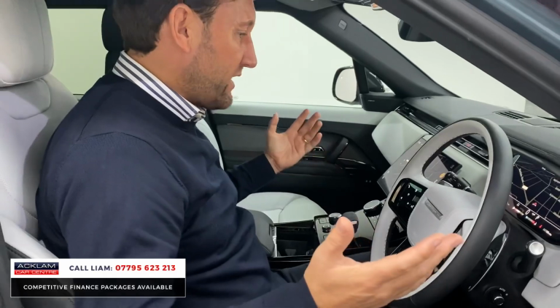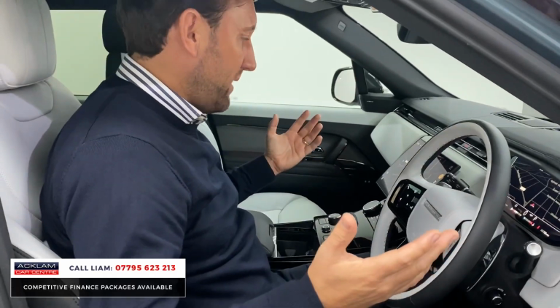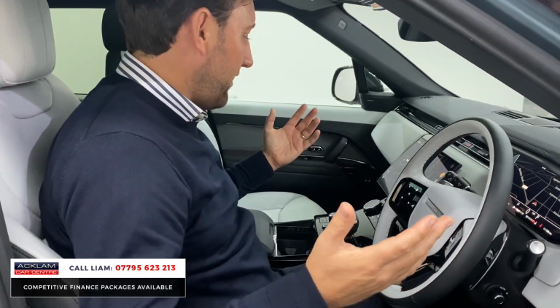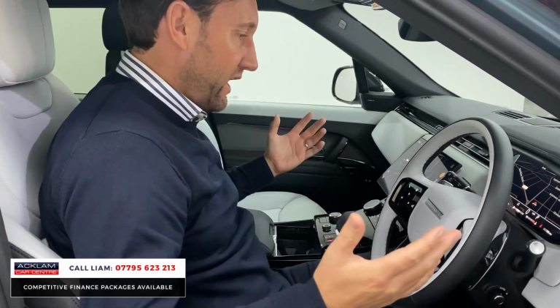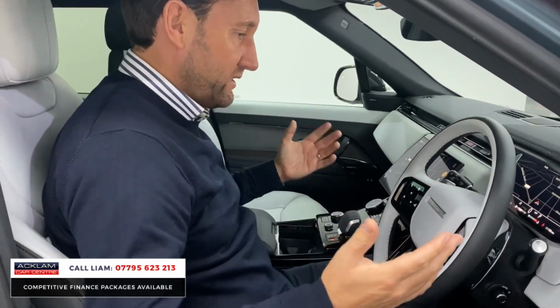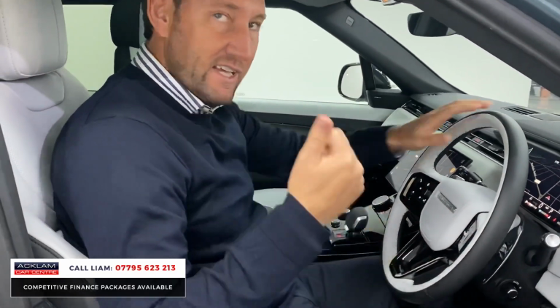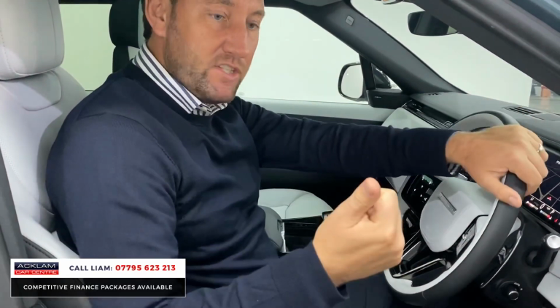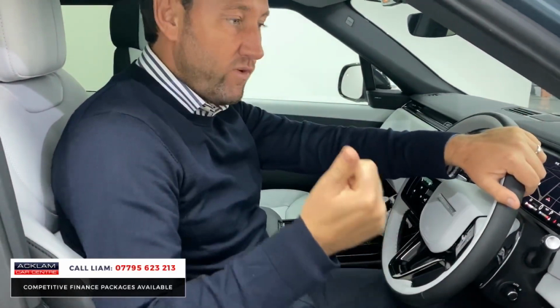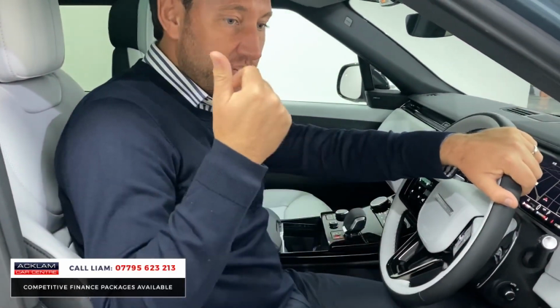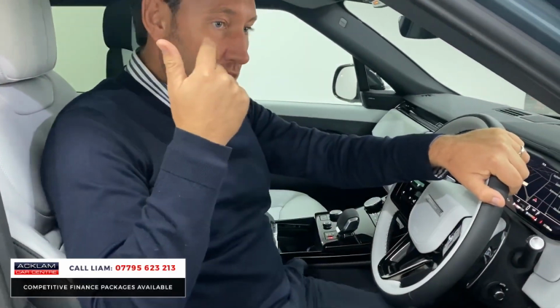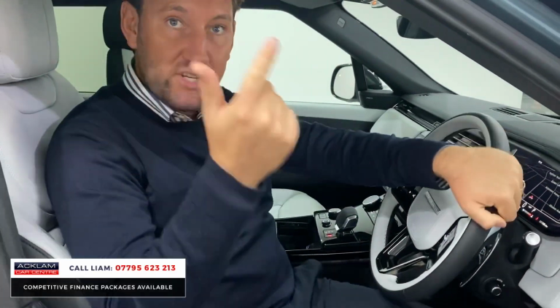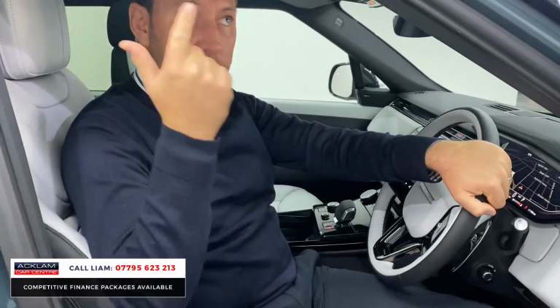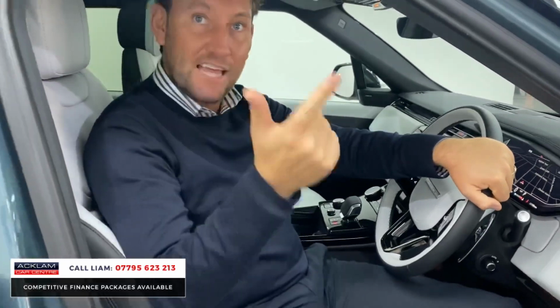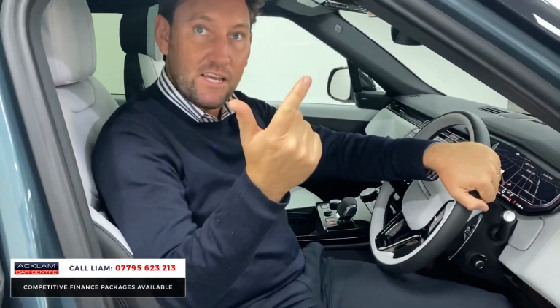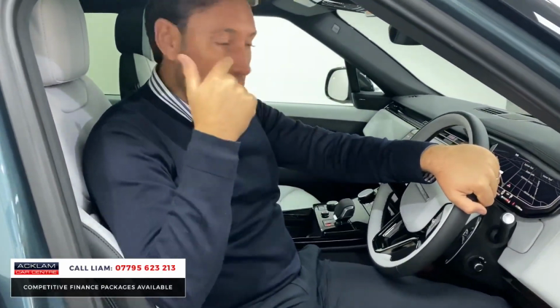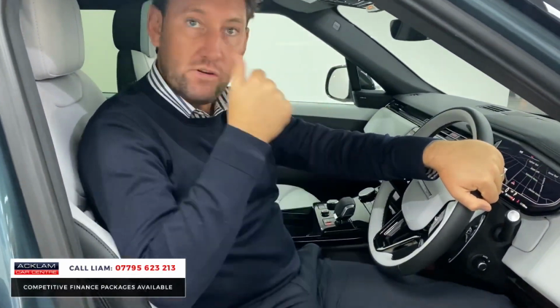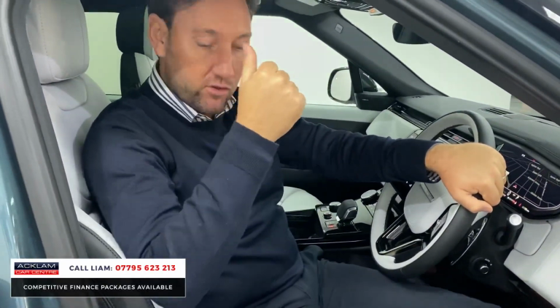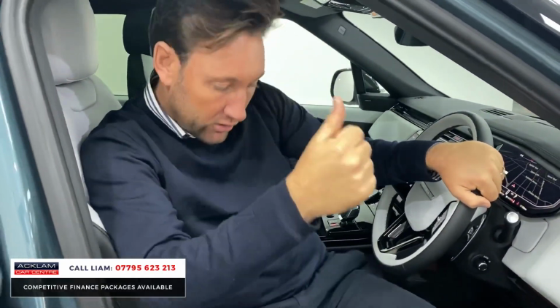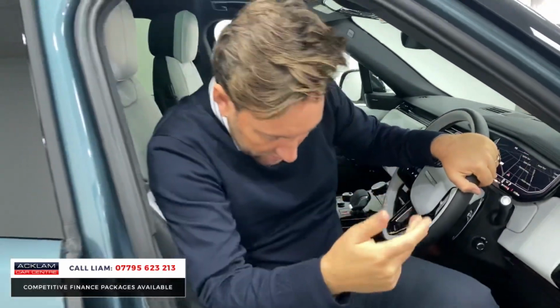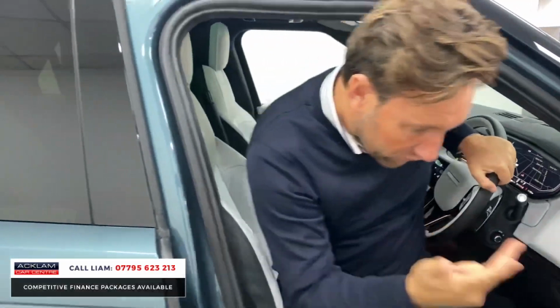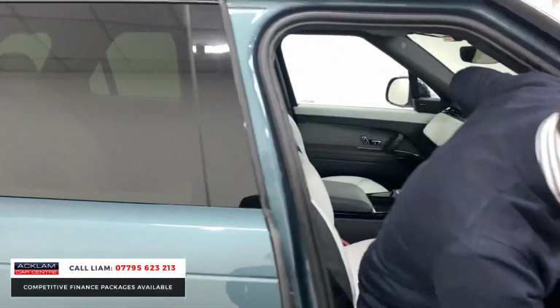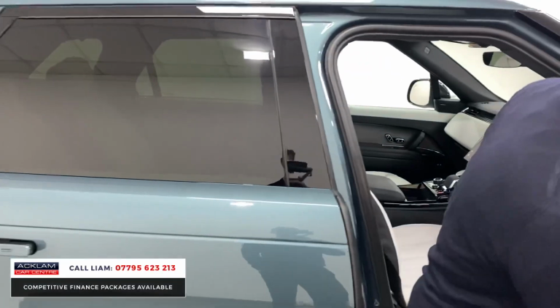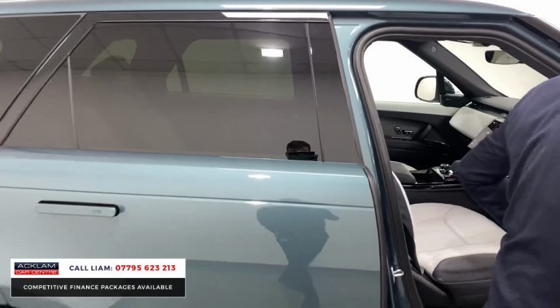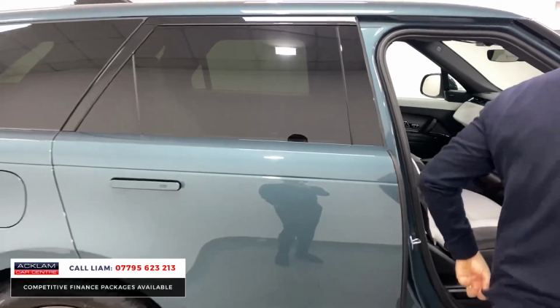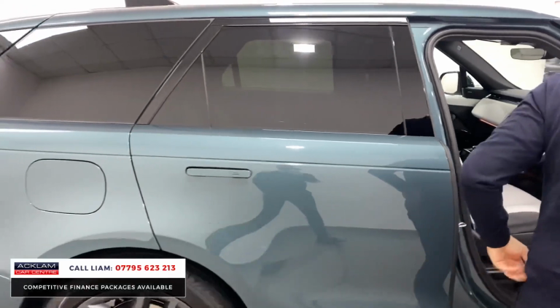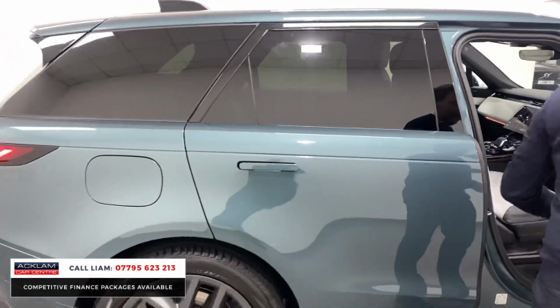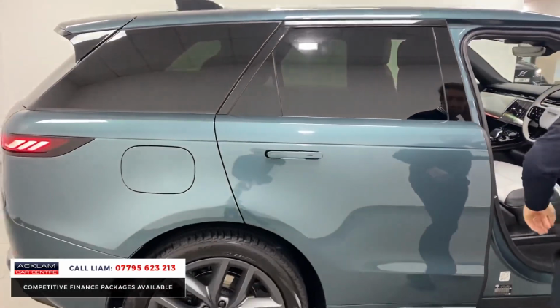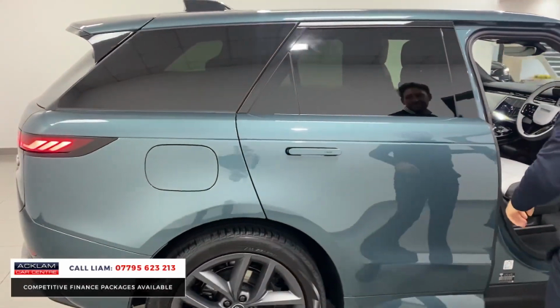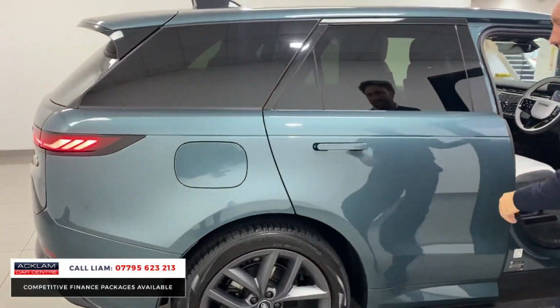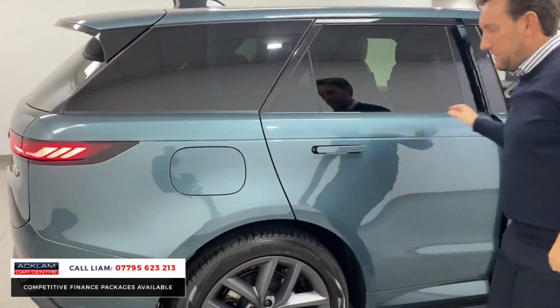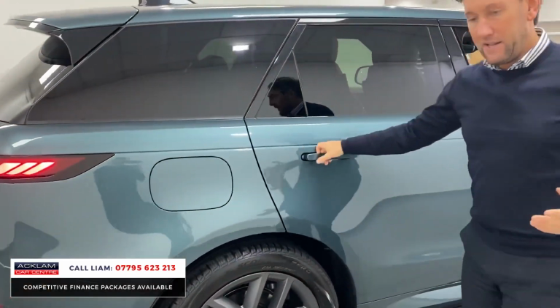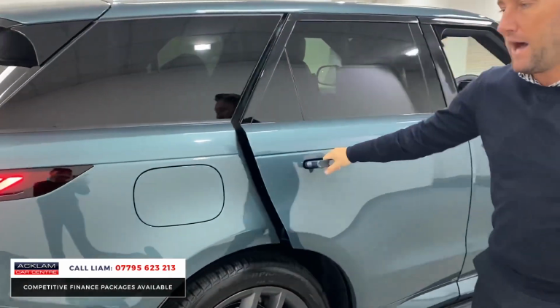Brand new smelling car — I love a car when it smells like this. 72 registered, registered yesterday, 100 miles on the clock. So you've got three years Land Rover warranty, three years Land Rover Assist.